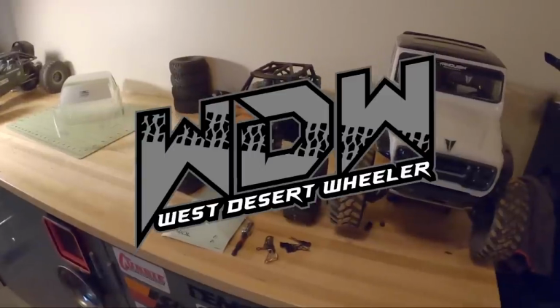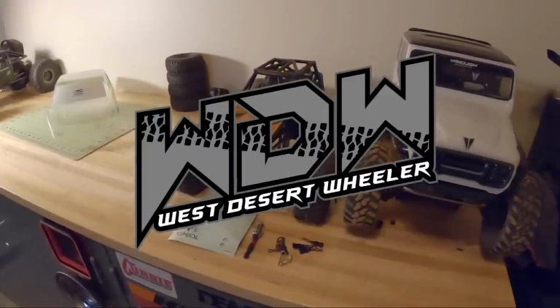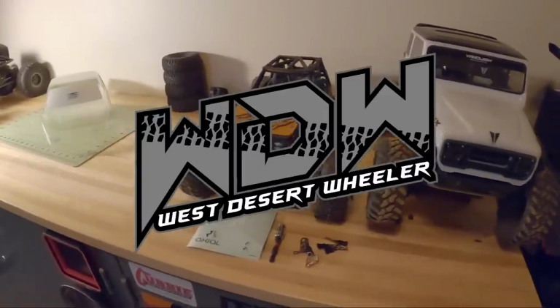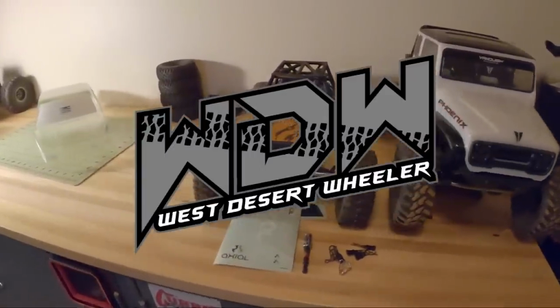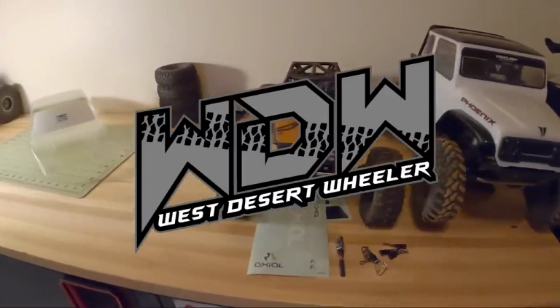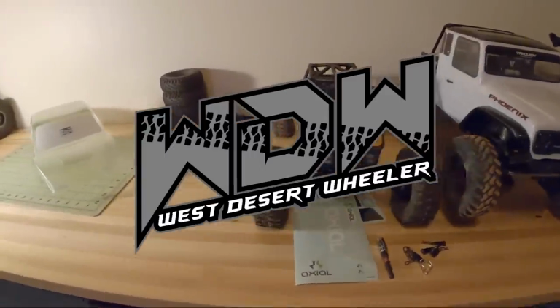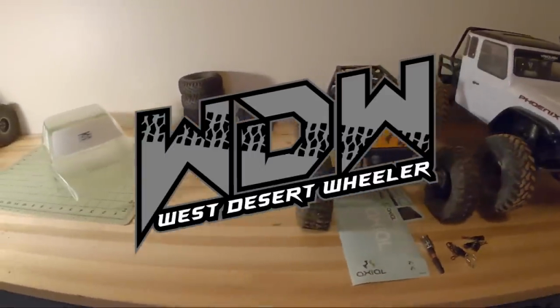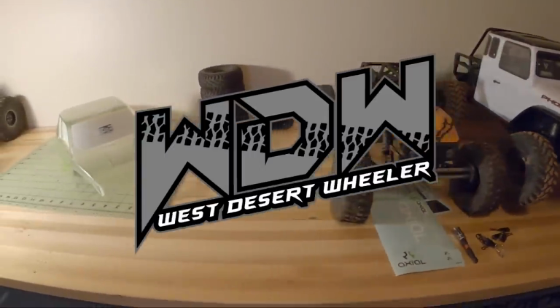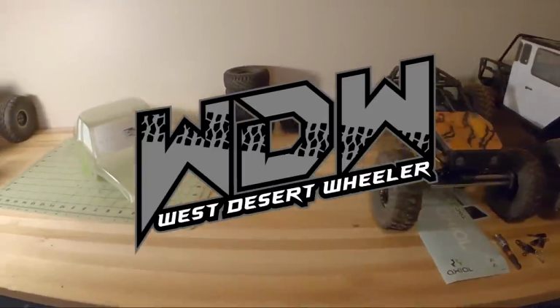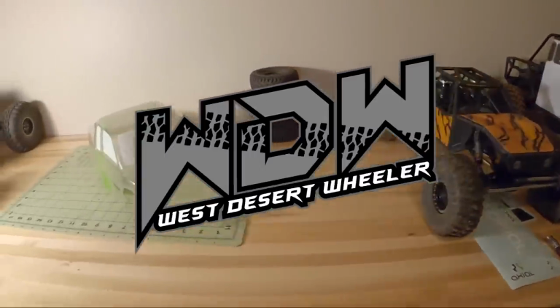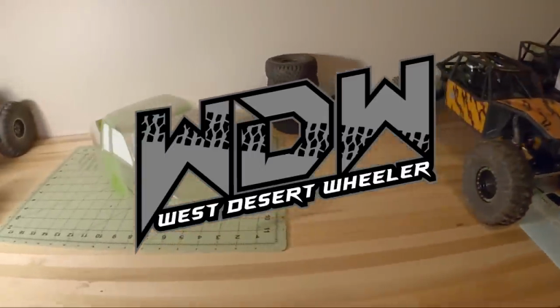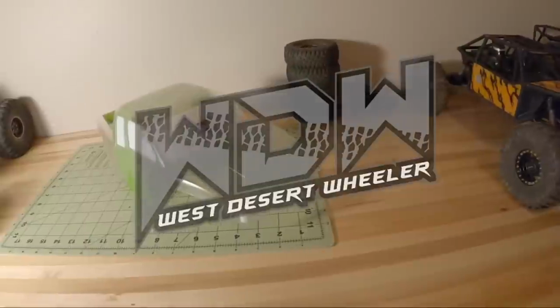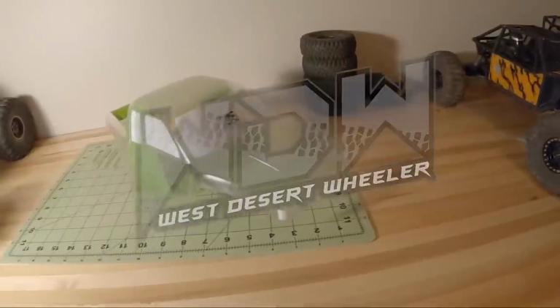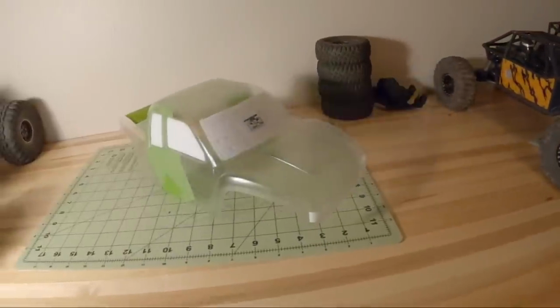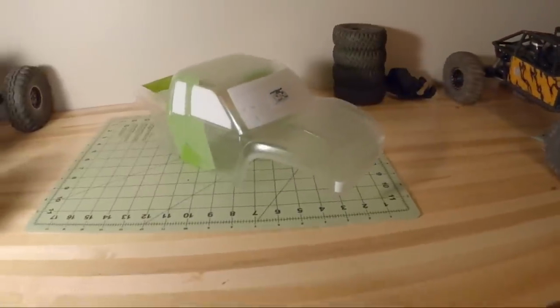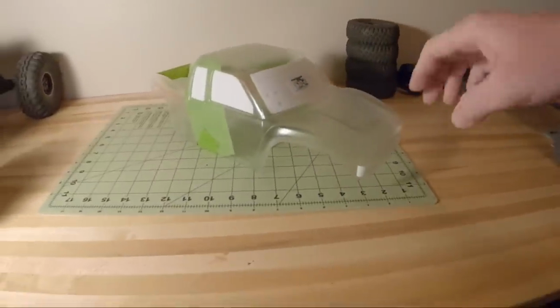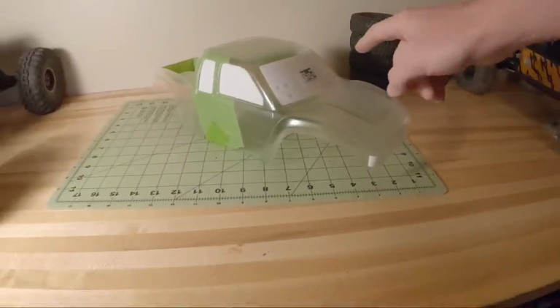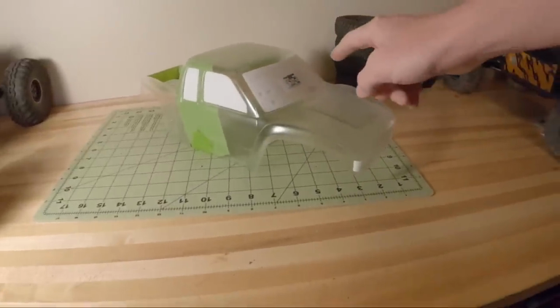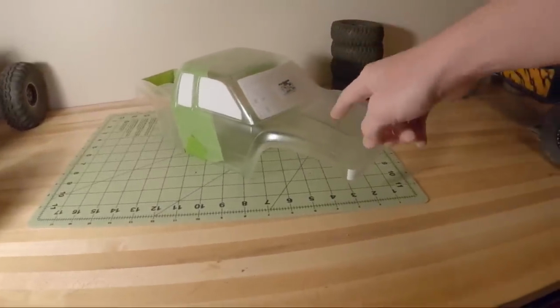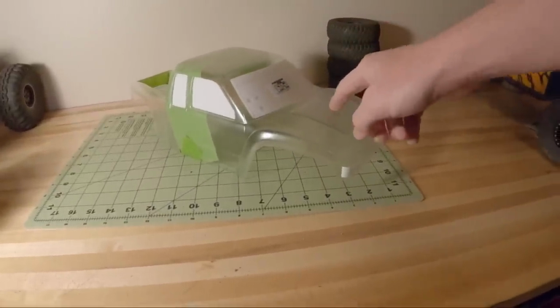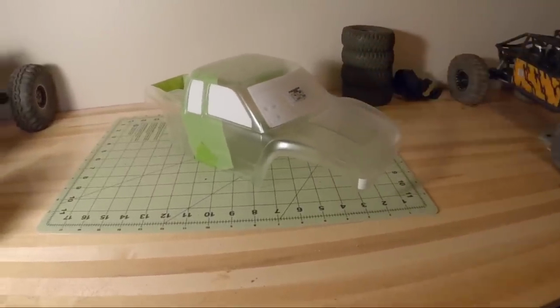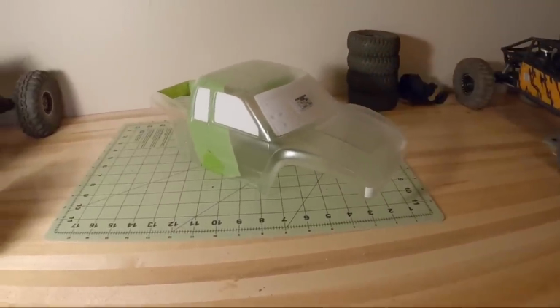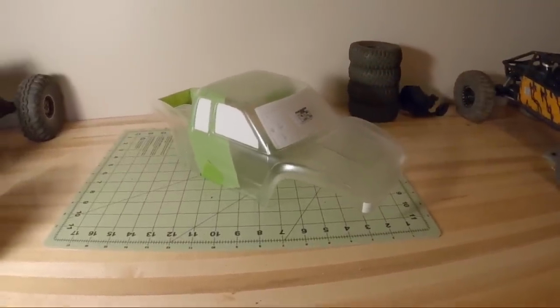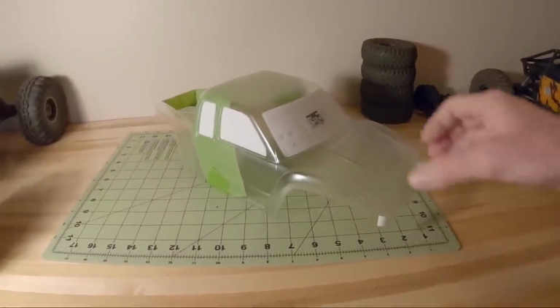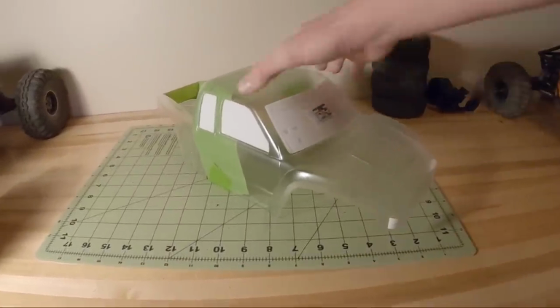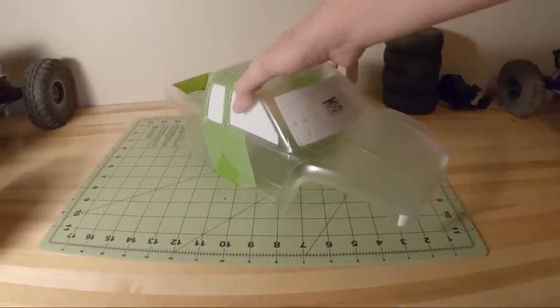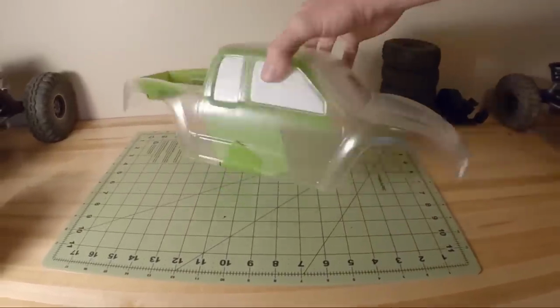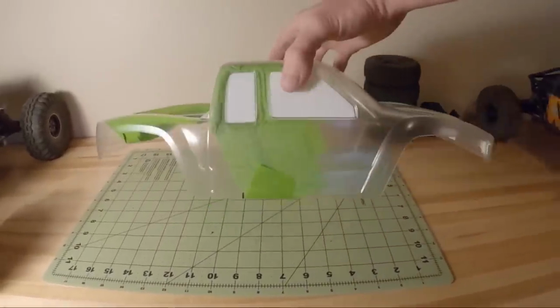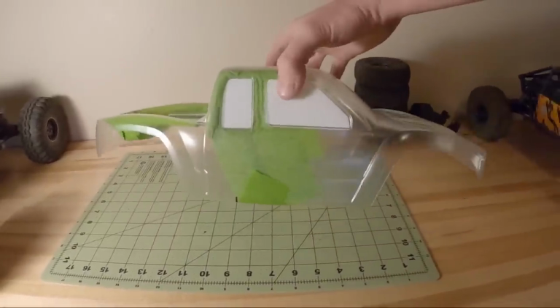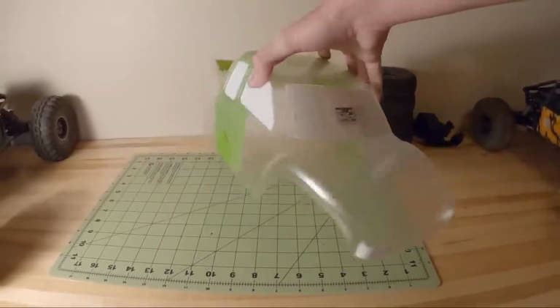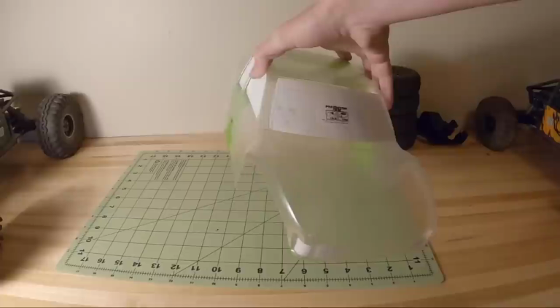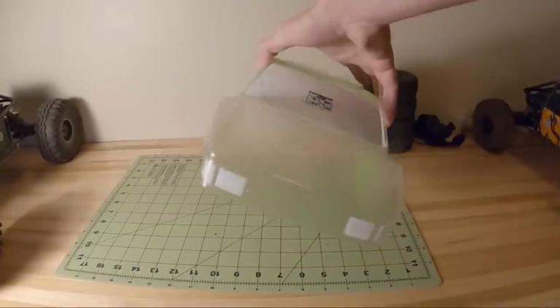Welcome back my friends. This is Logan with West Desert Wheeler. Today we're going to be painting up this Proline Cliffhanger body that I'm going to be putting on a G-Speed chassis.